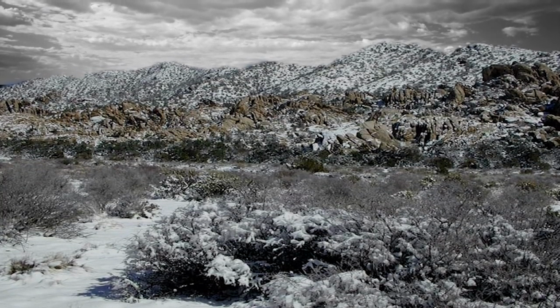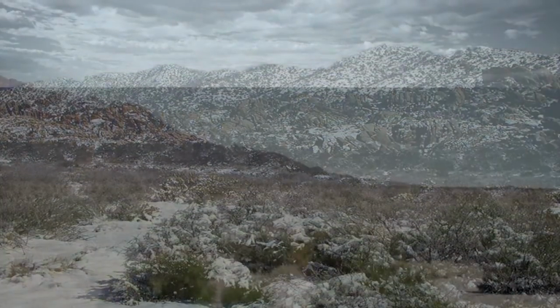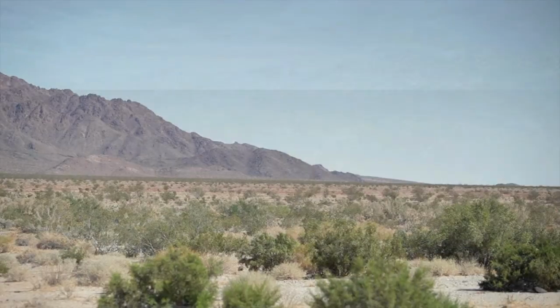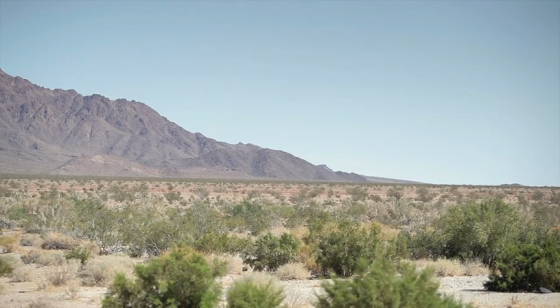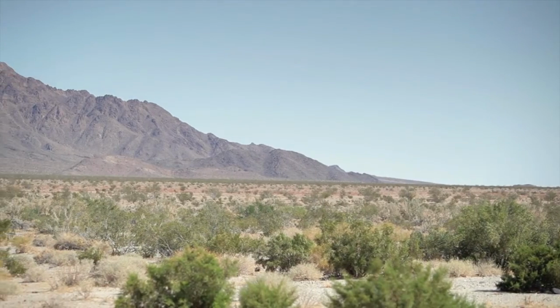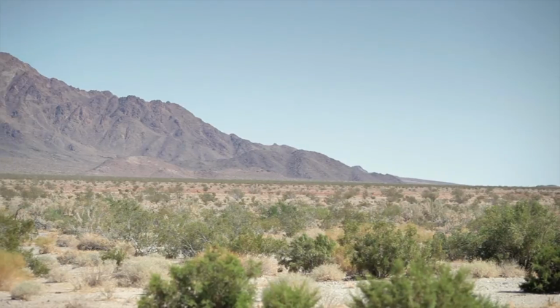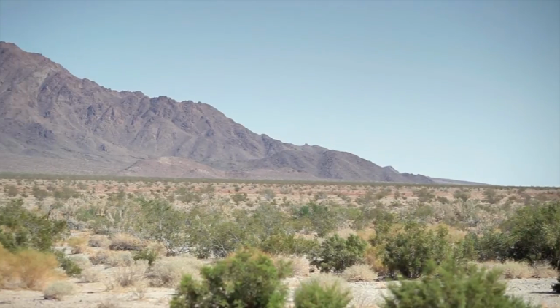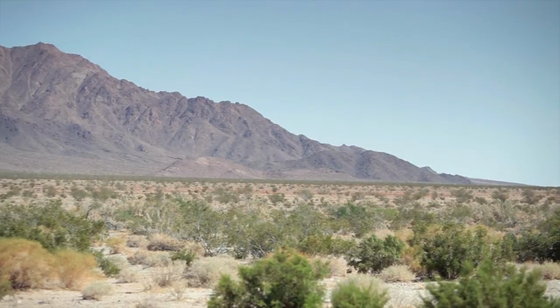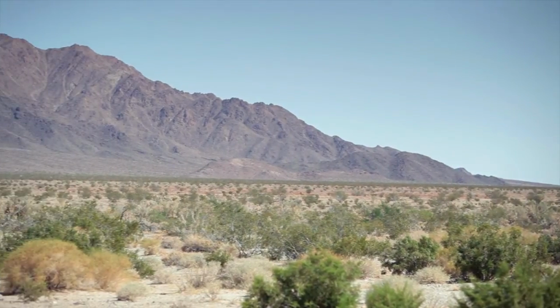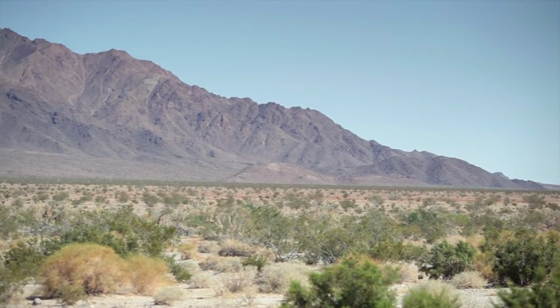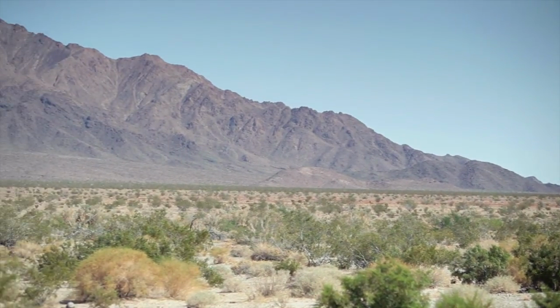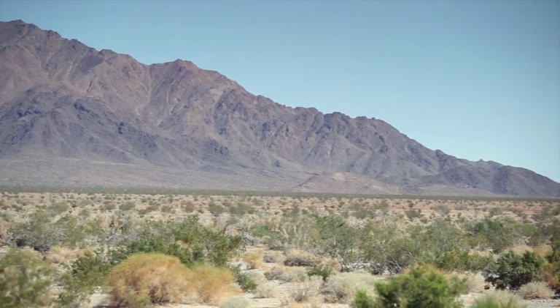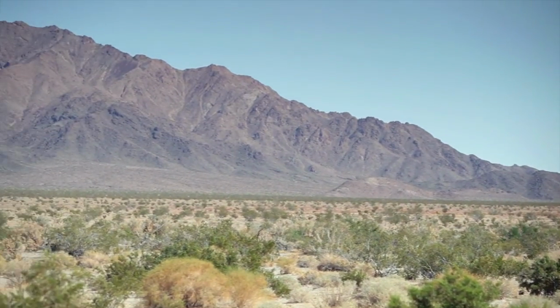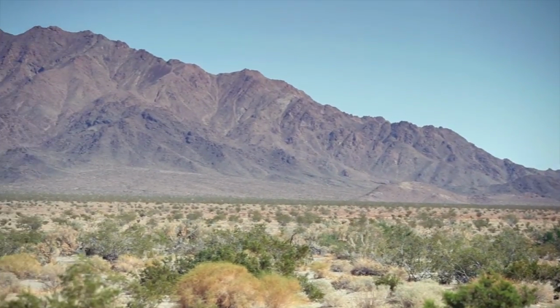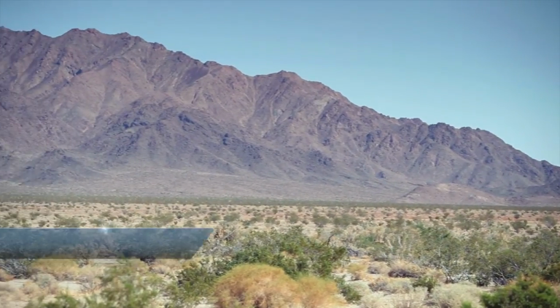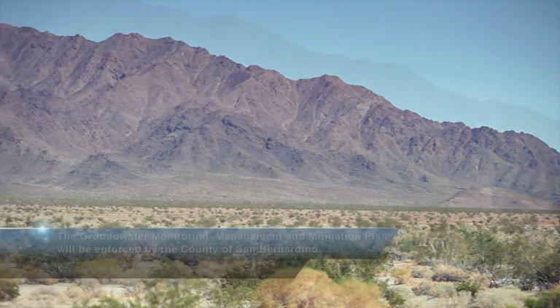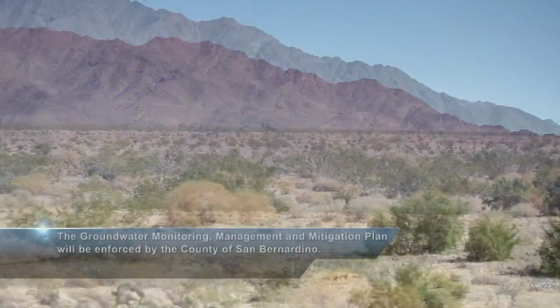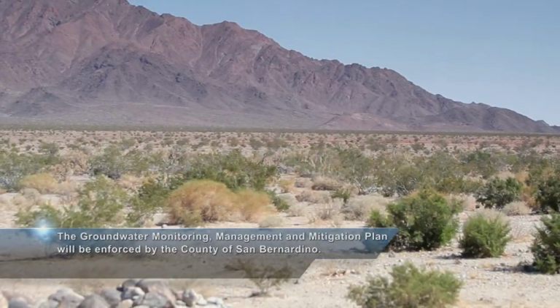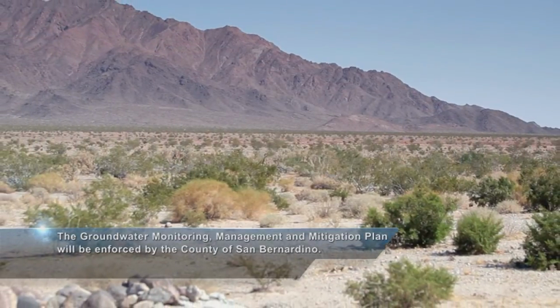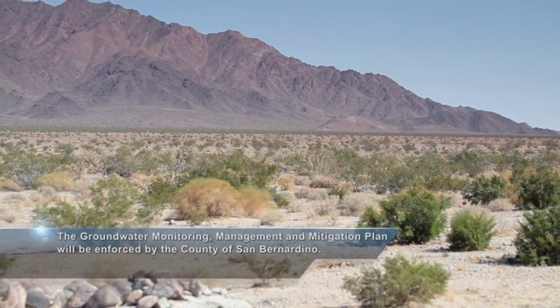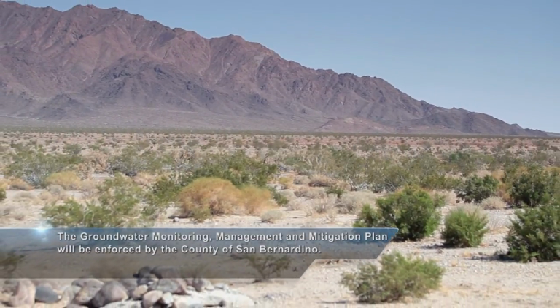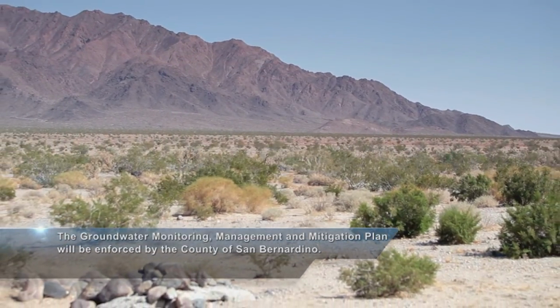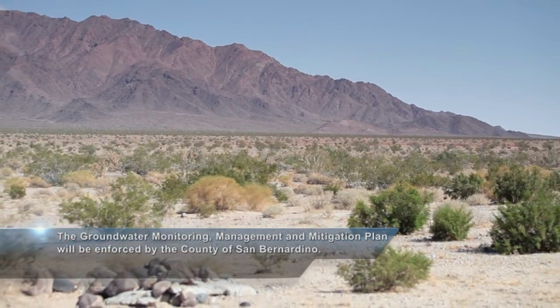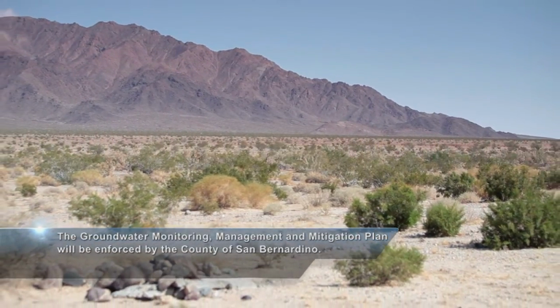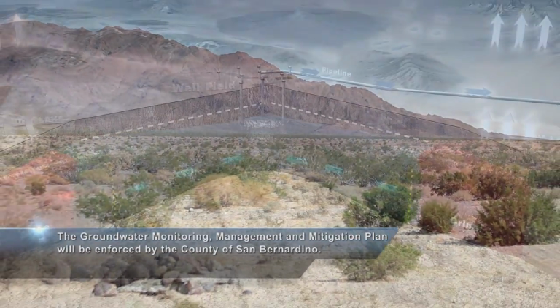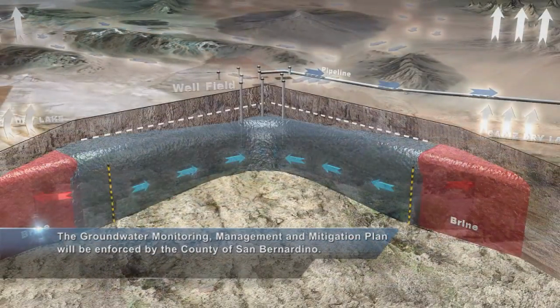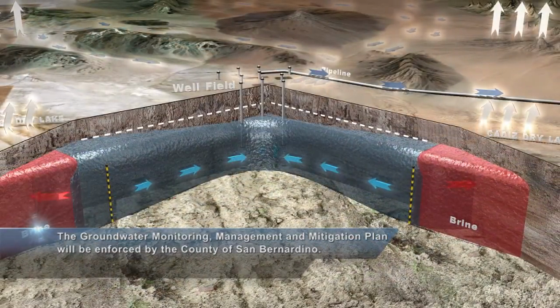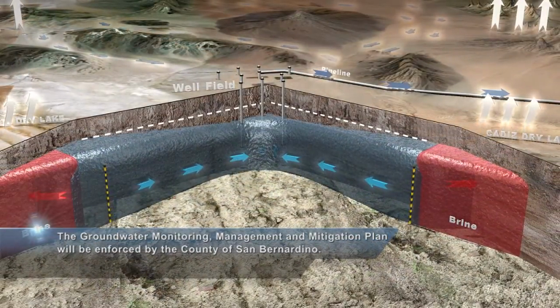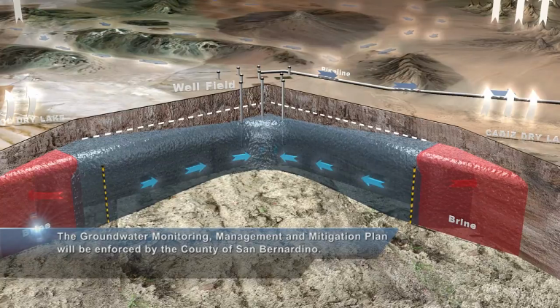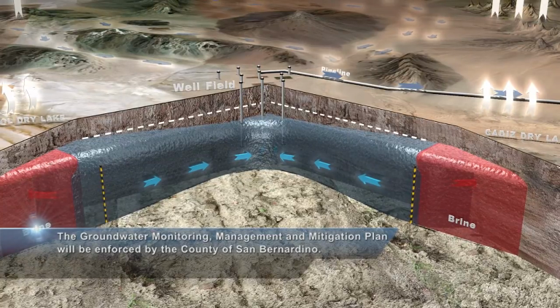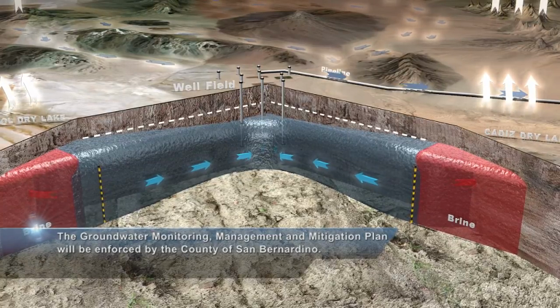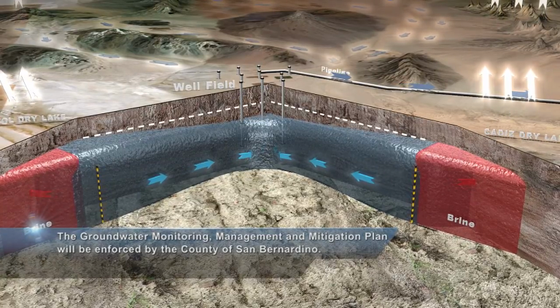The Cadiz project will be permitted for 50 years. A comprehensive groundwater monitoring, mitigation and management plan will ensure that the project does not harm the desert environment. The plan would be enforced by the county of San Bernardino.